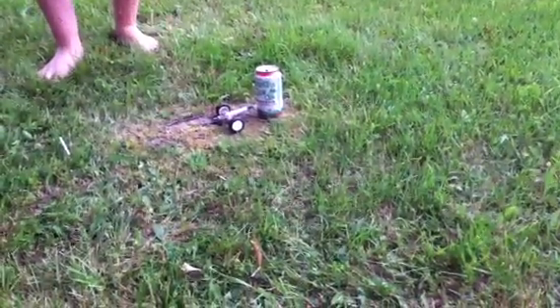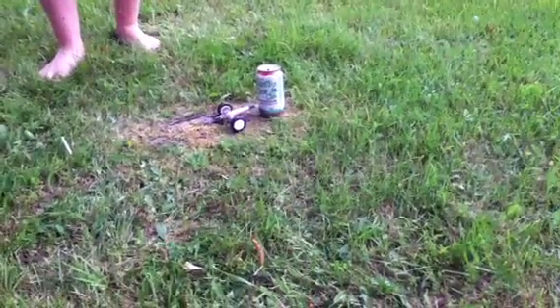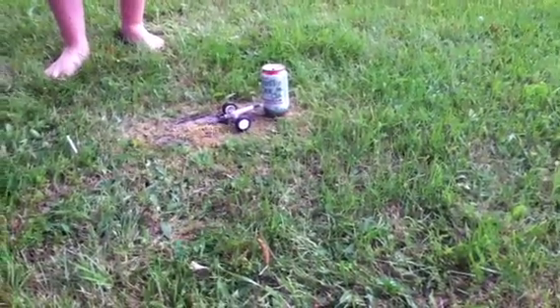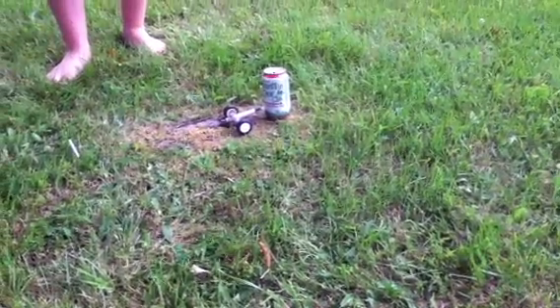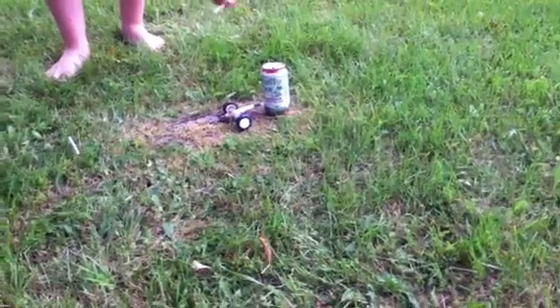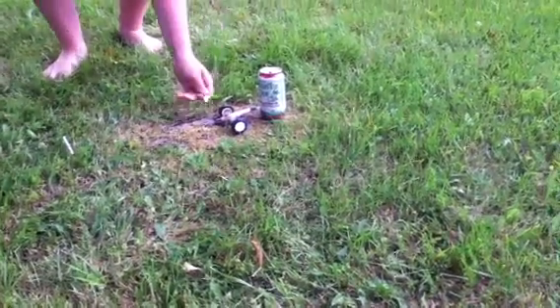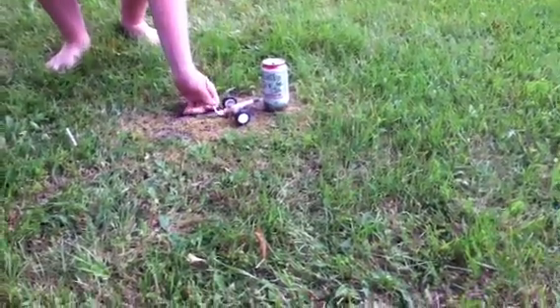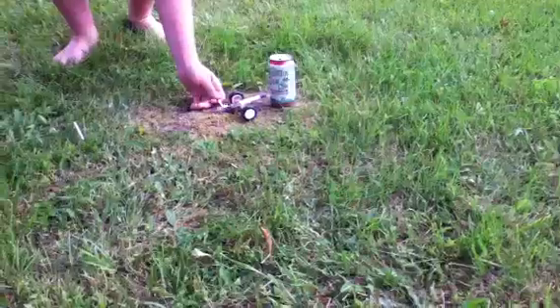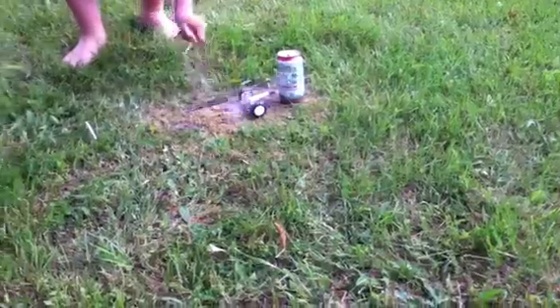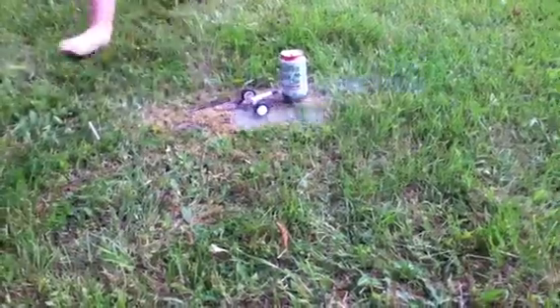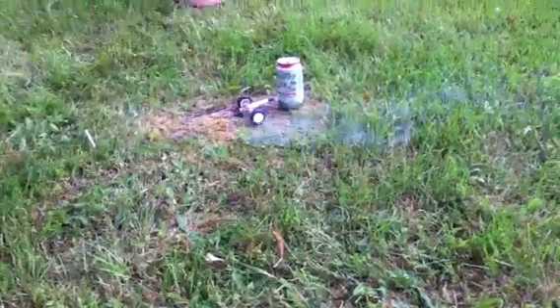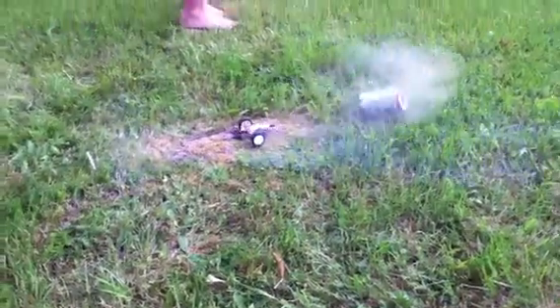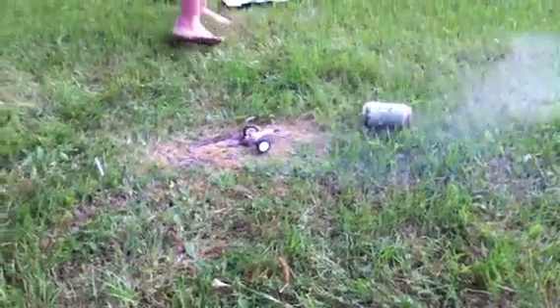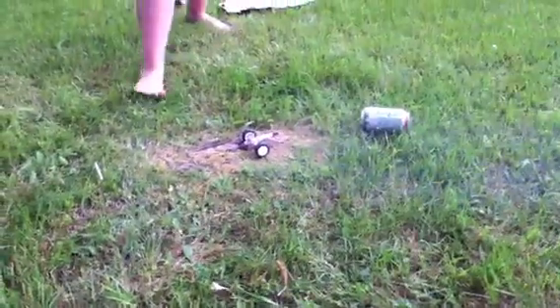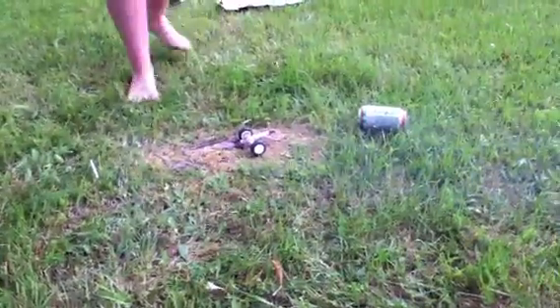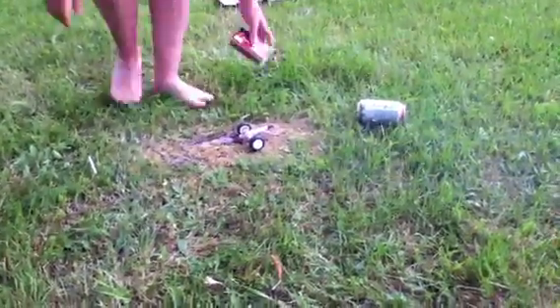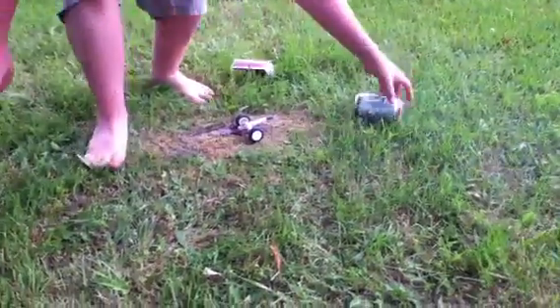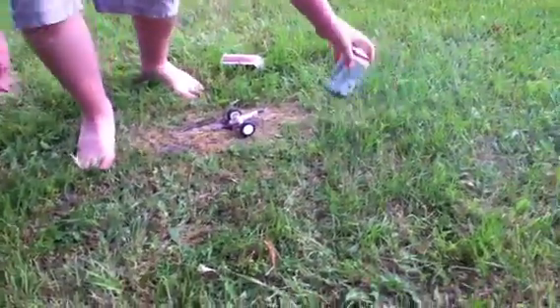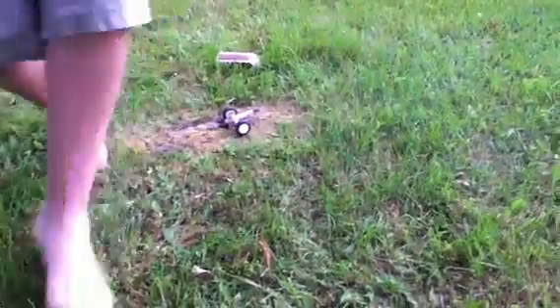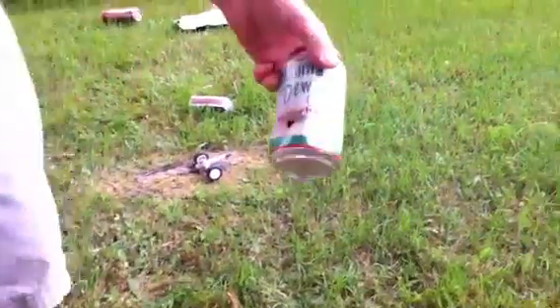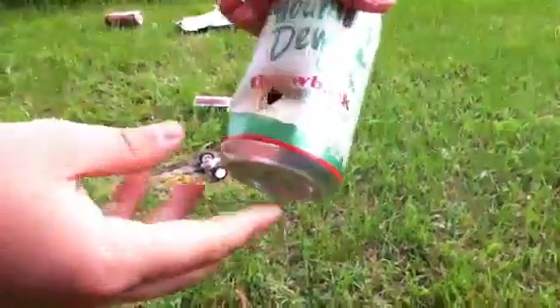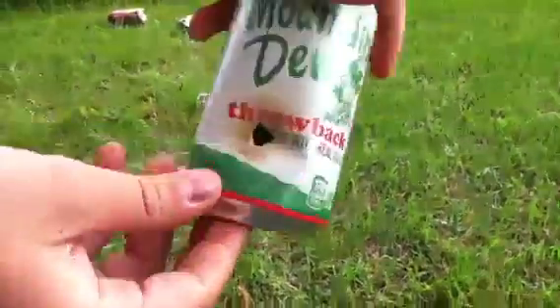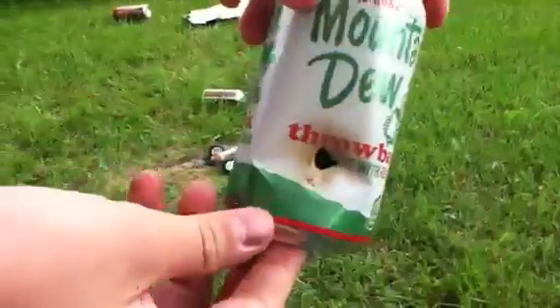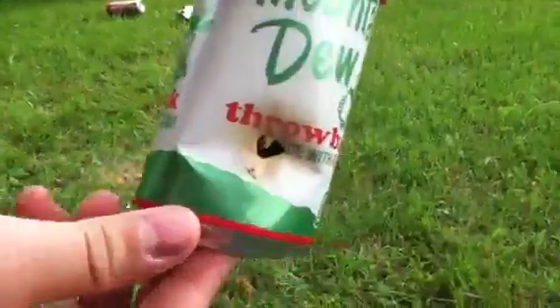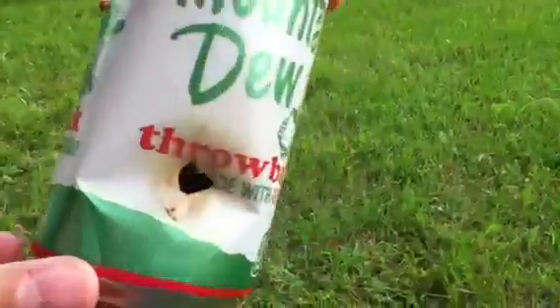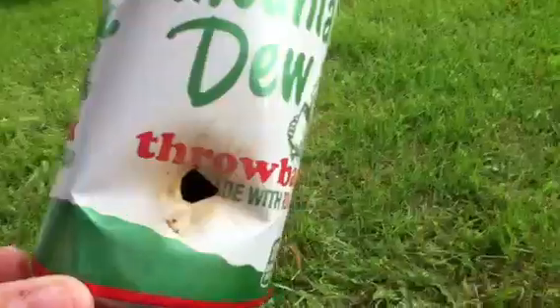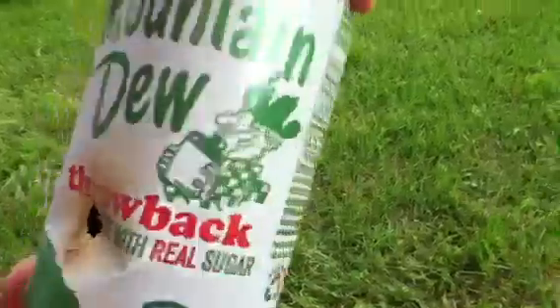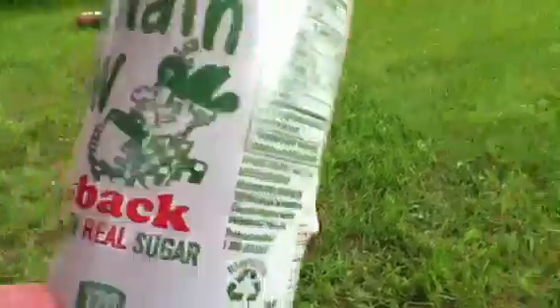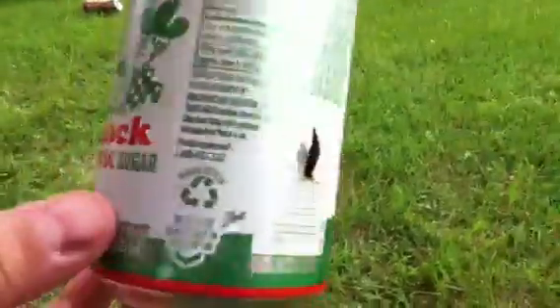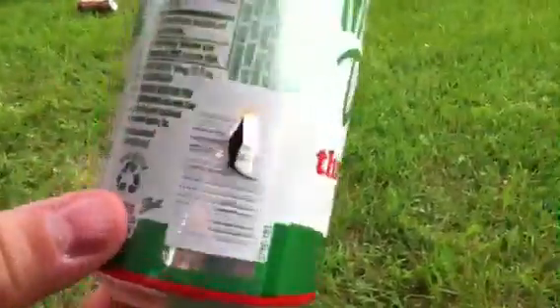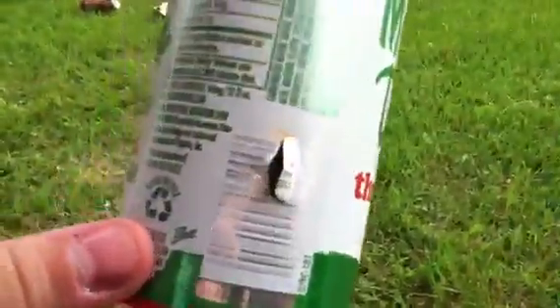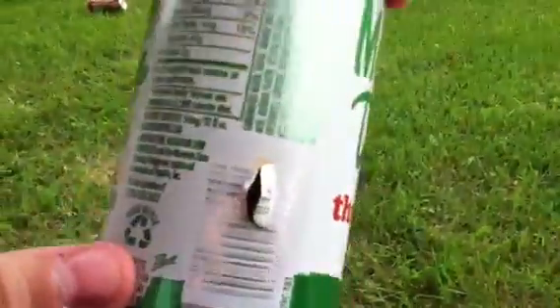Oh damn. Ow, that was loud. And now, as you can see, there is a hole in the can. Yeah, all the way — and it did come out the back.